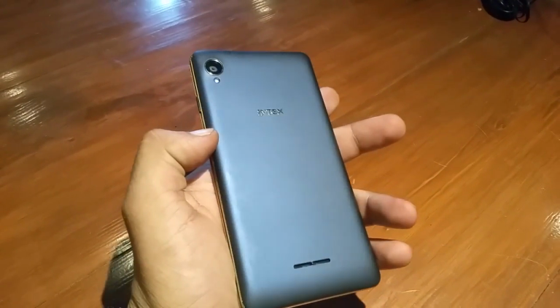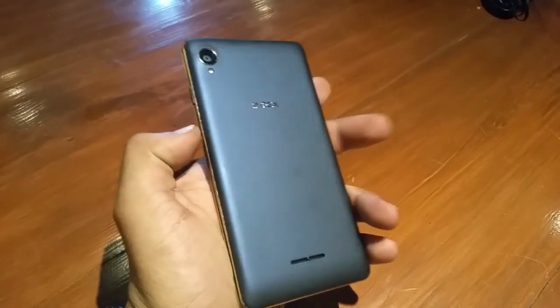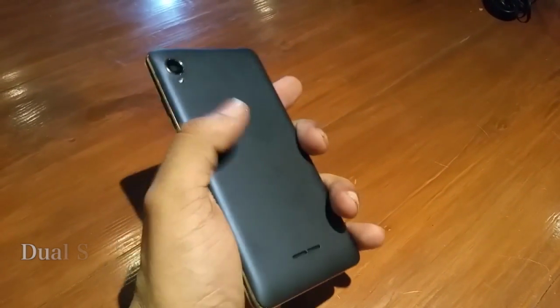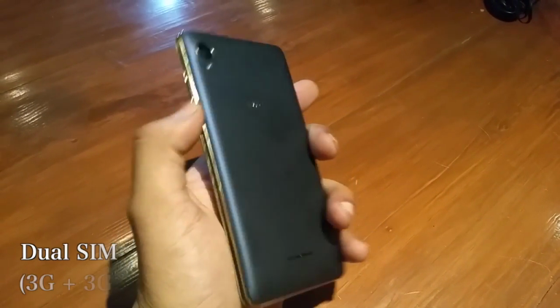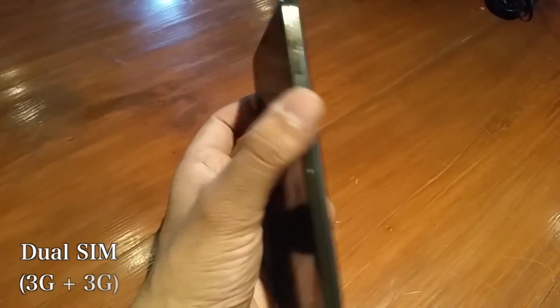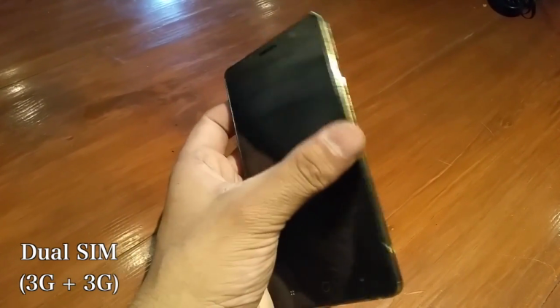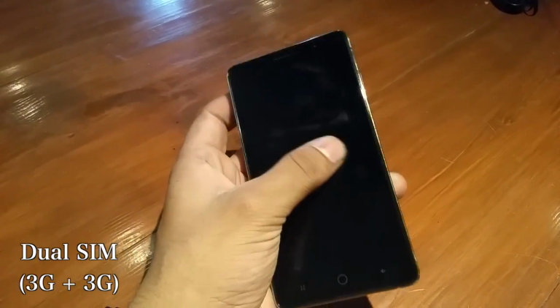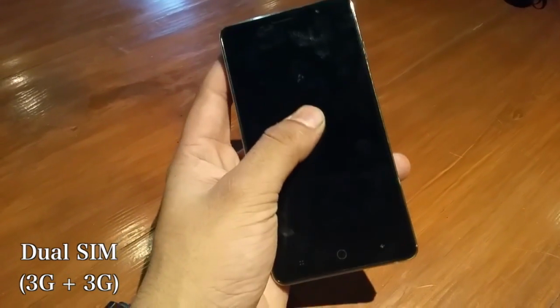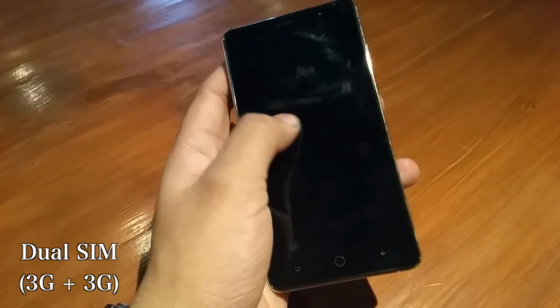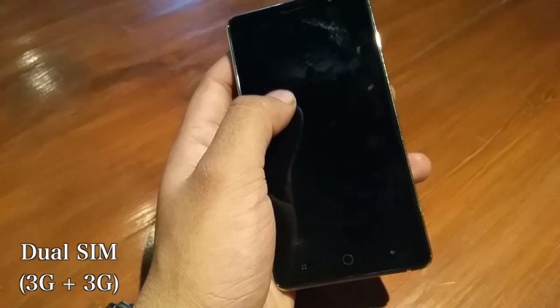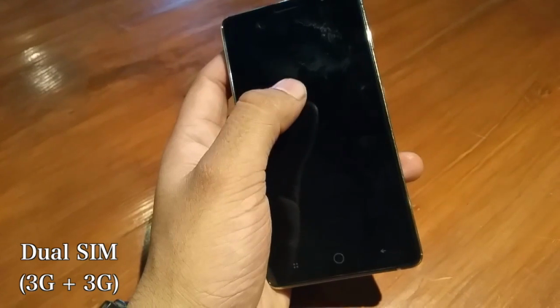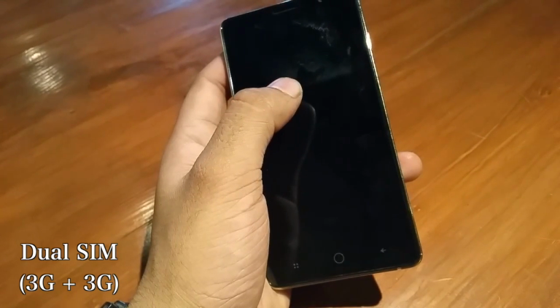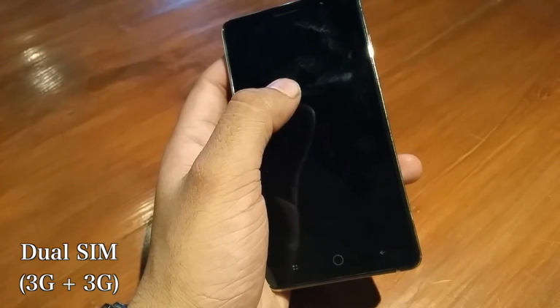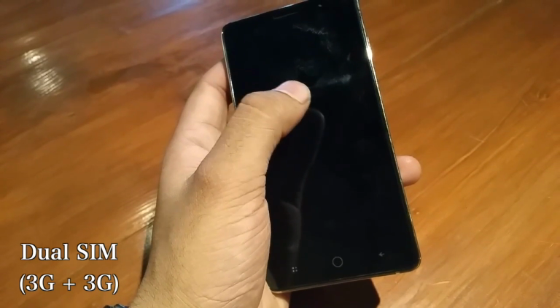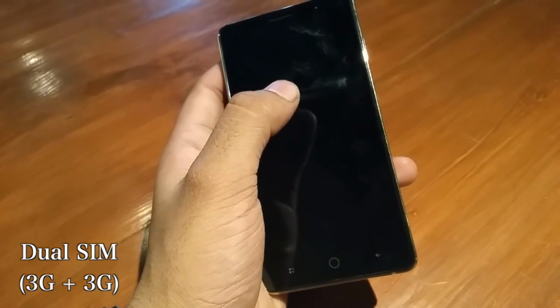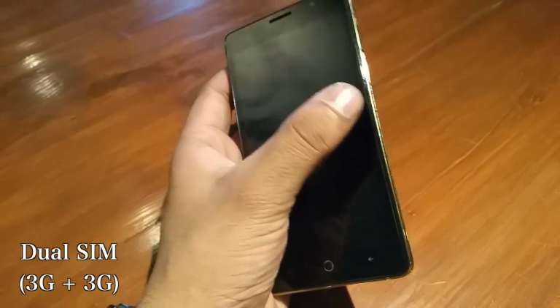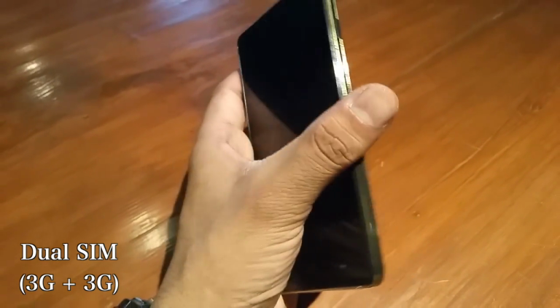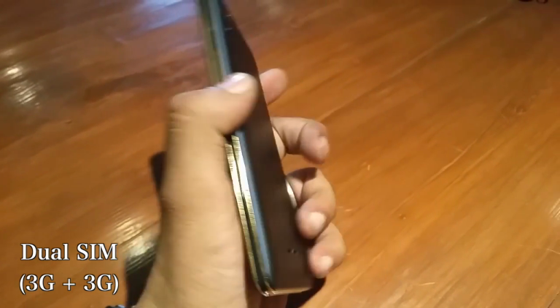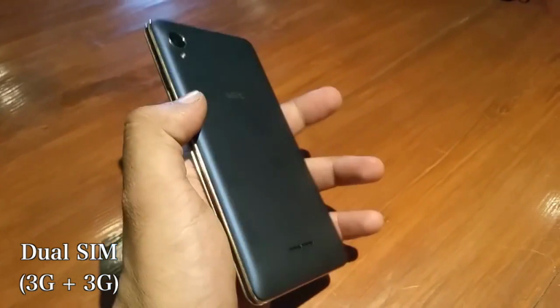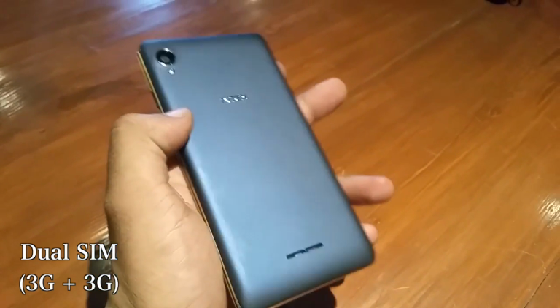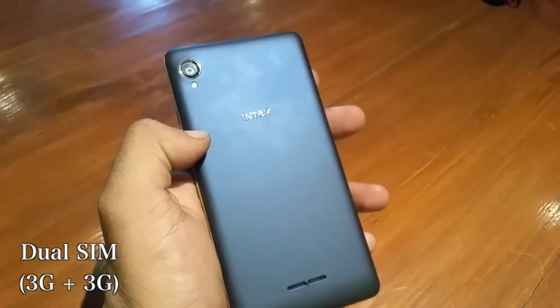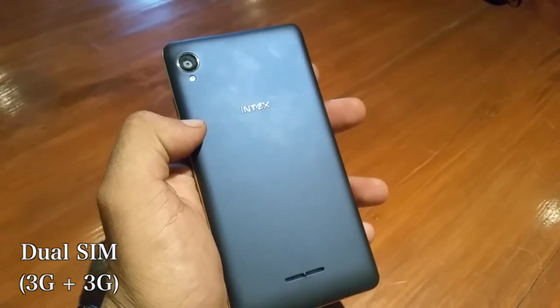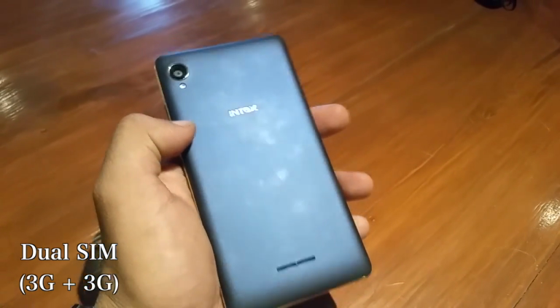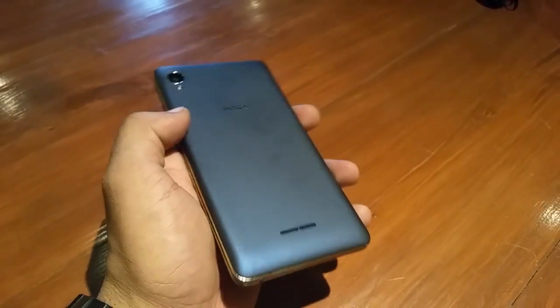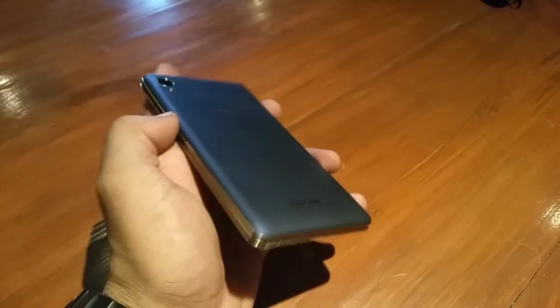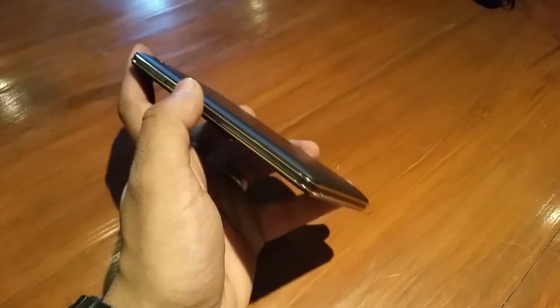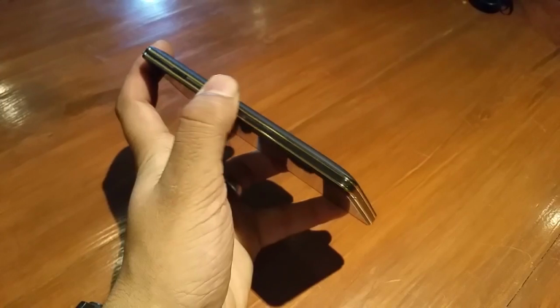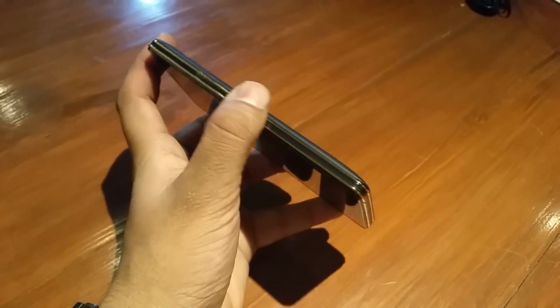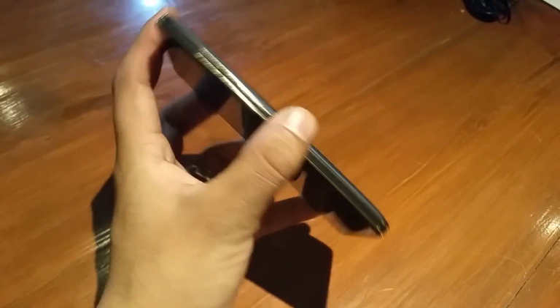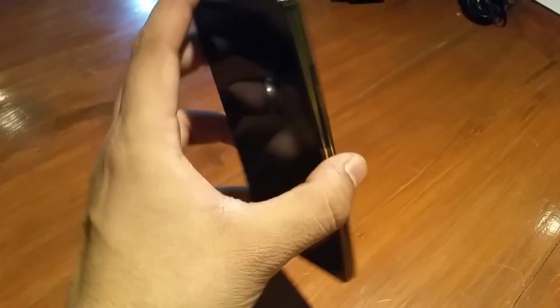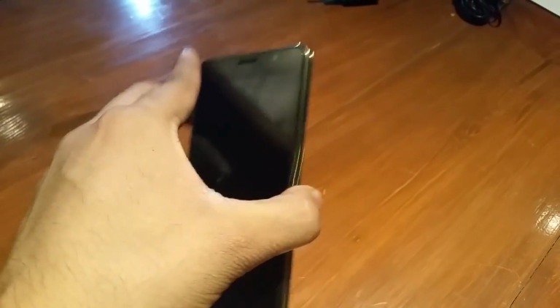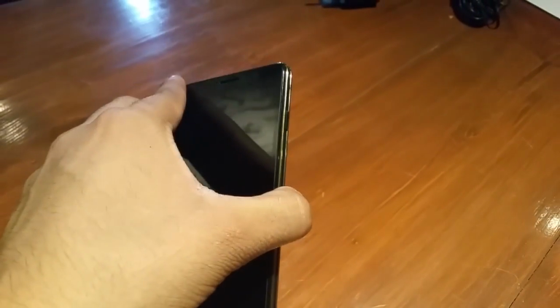This dual SIM phone supports 3G network on both SIMs, but the dual SIM dual standby feature is missing from this device.